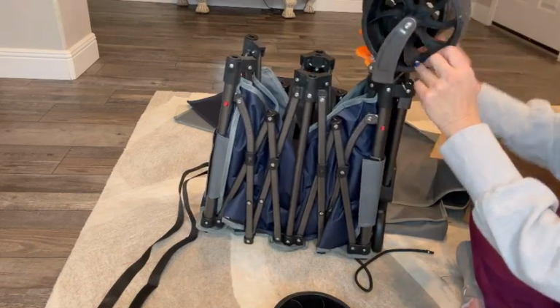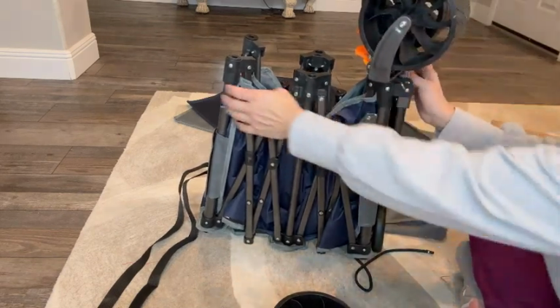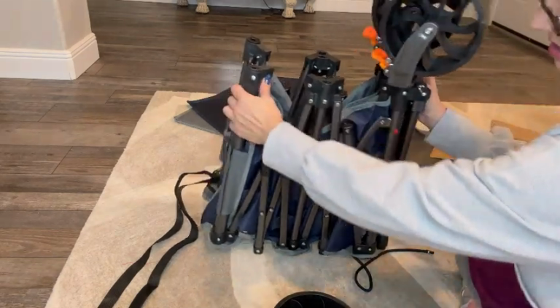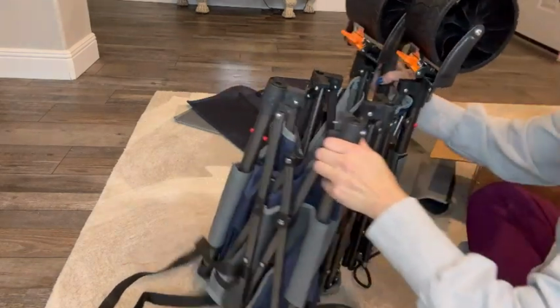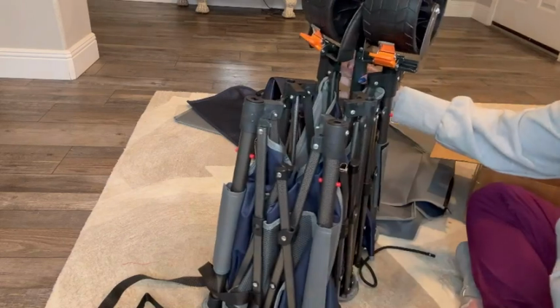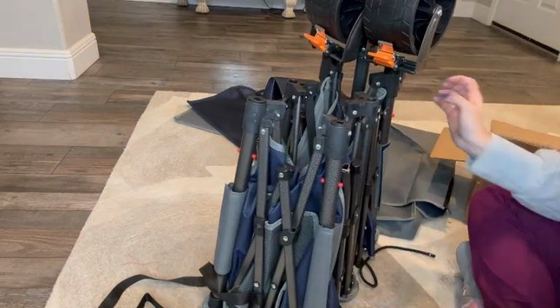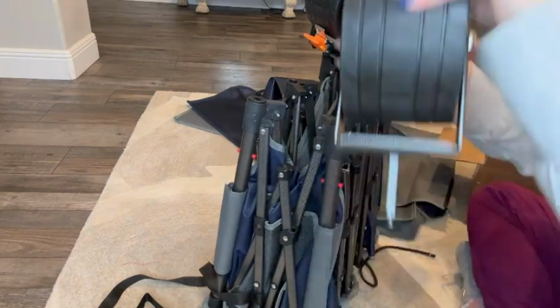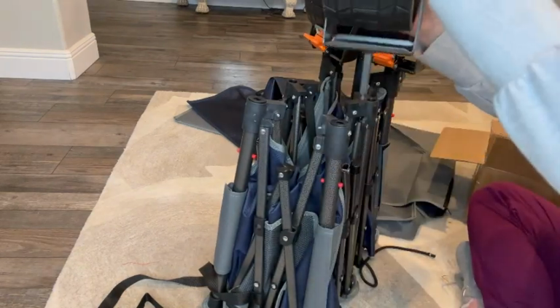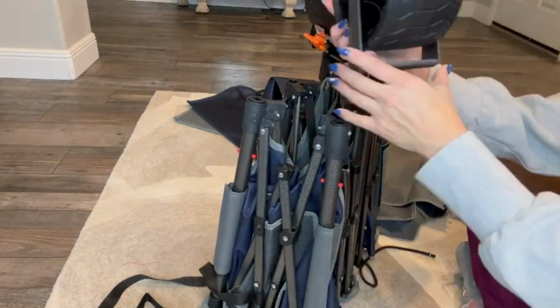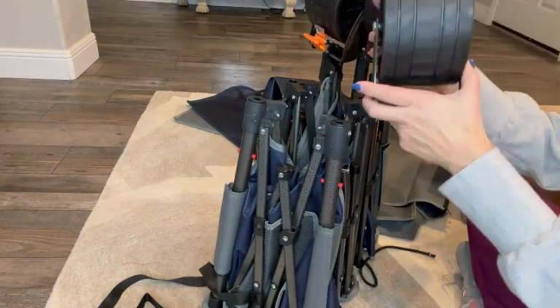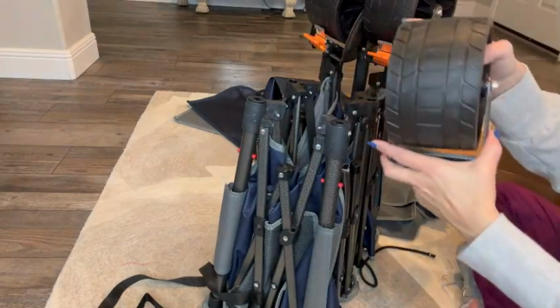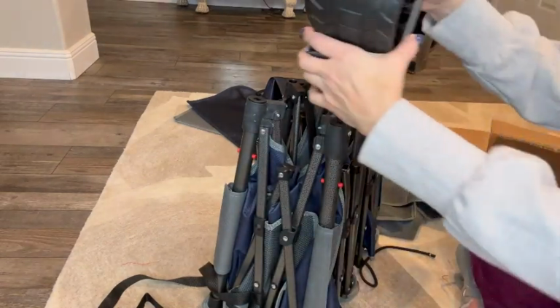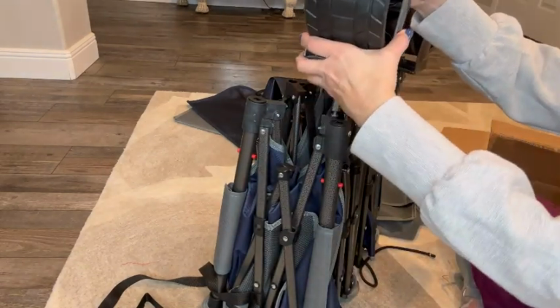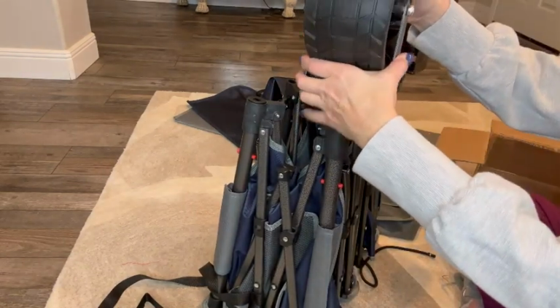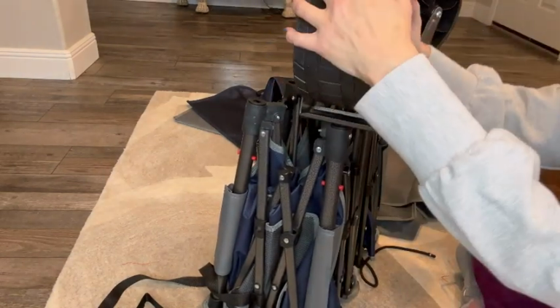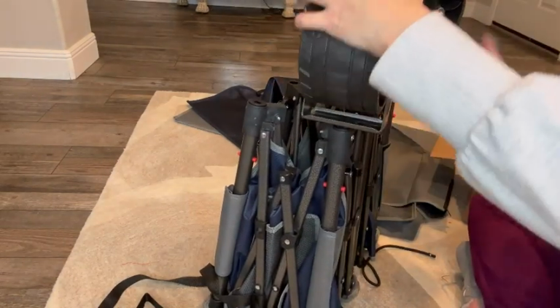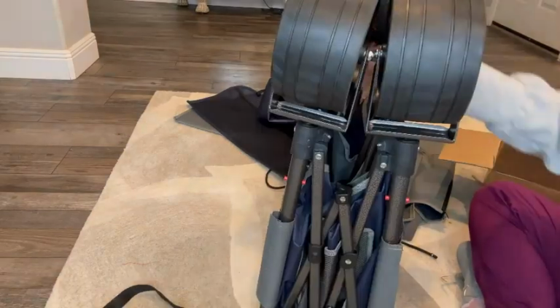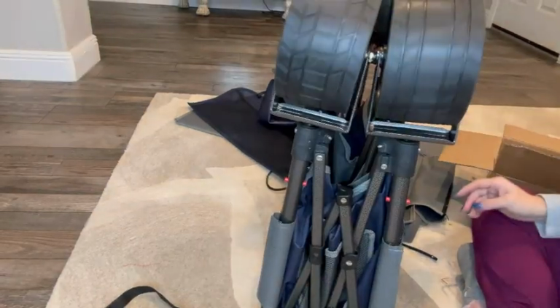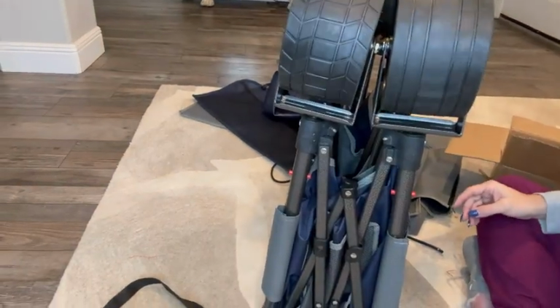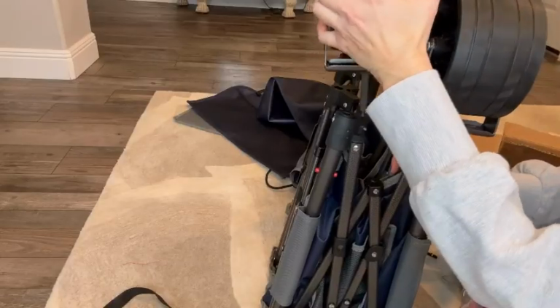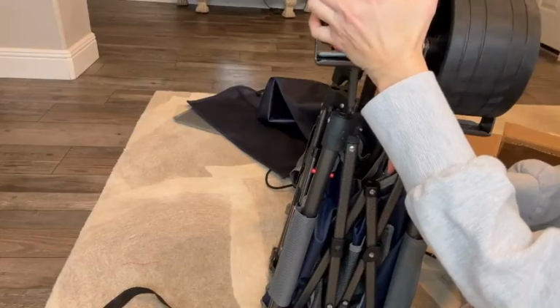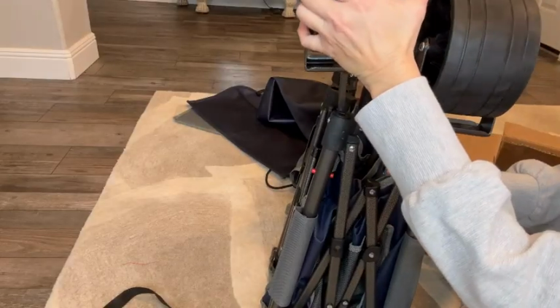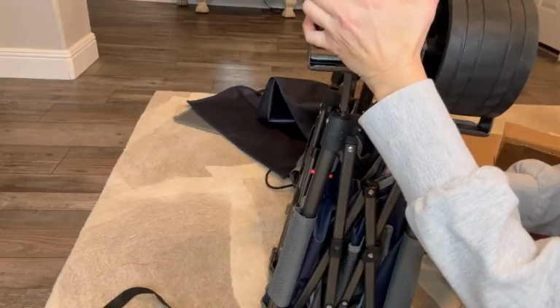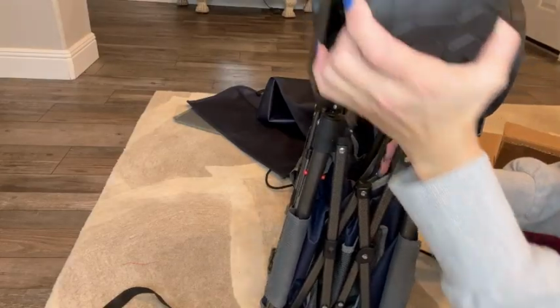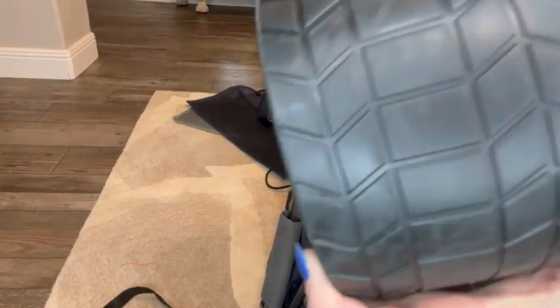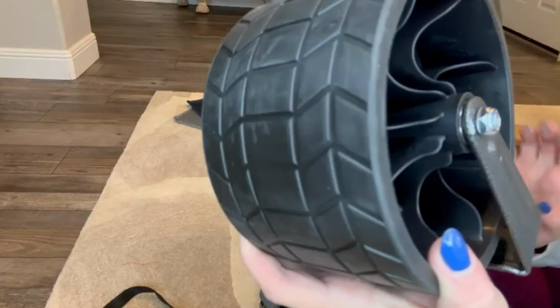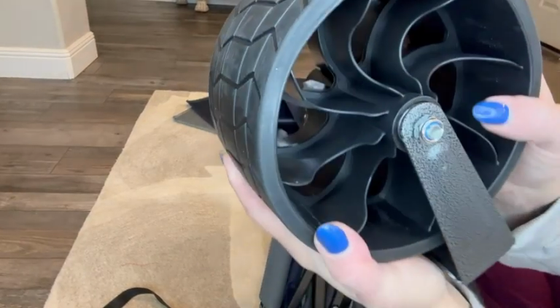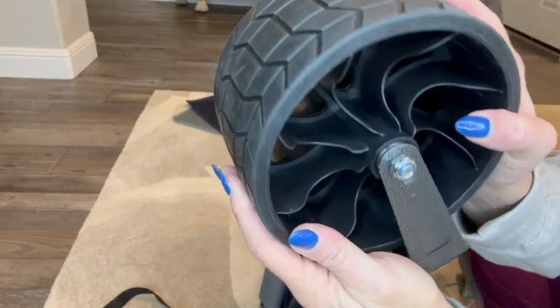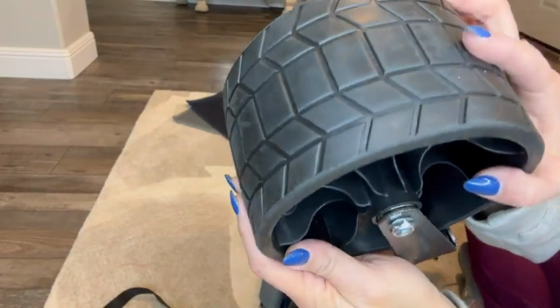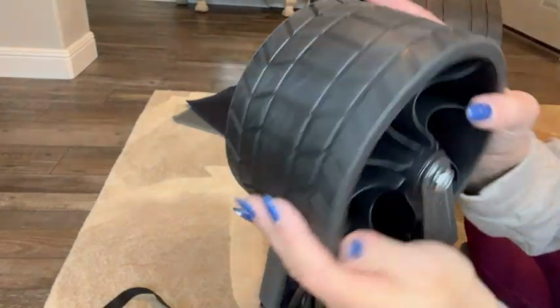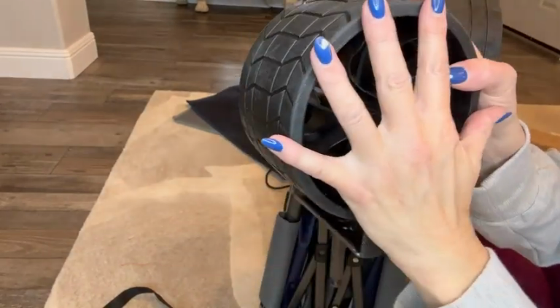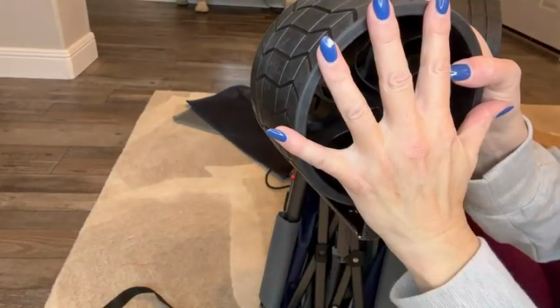The wagon is really easy to set up. First, you just click the wheels into place — they just click right on. As you can see, just make sure you place the front wheels in the front; they're the ones with the brakes on them and also where the handle is.